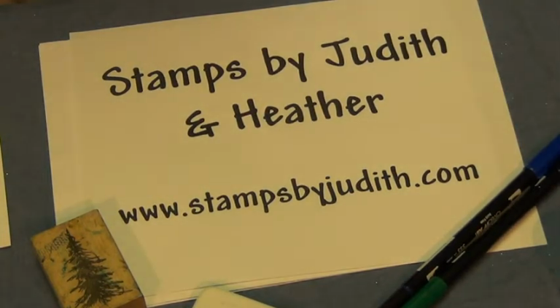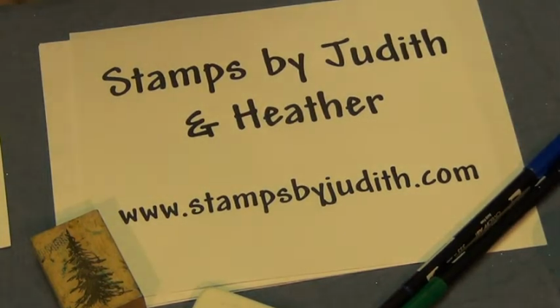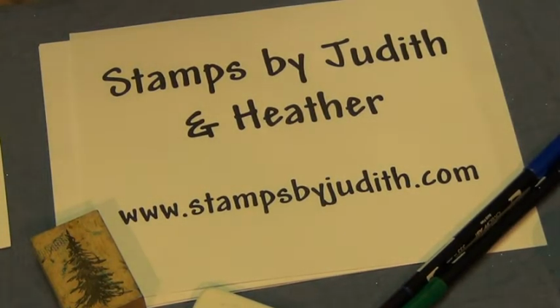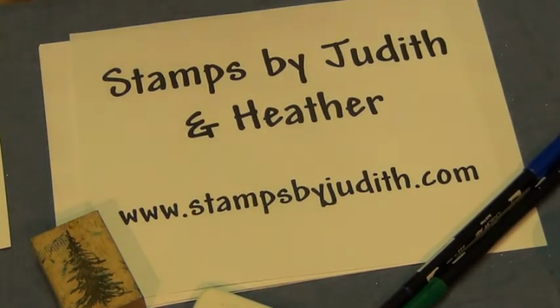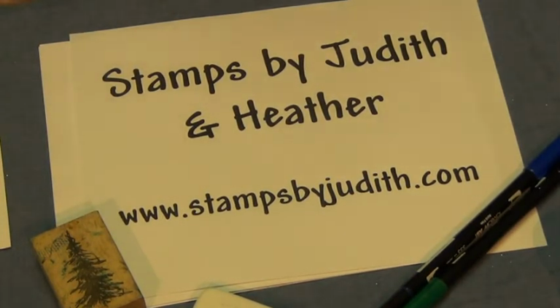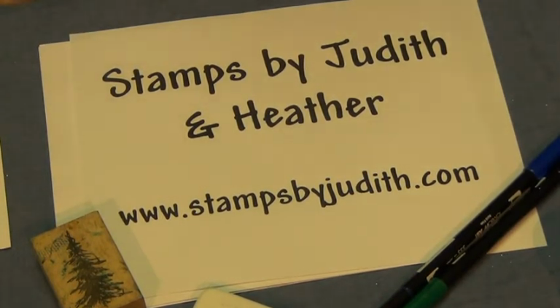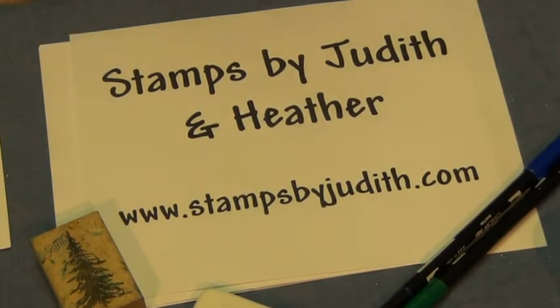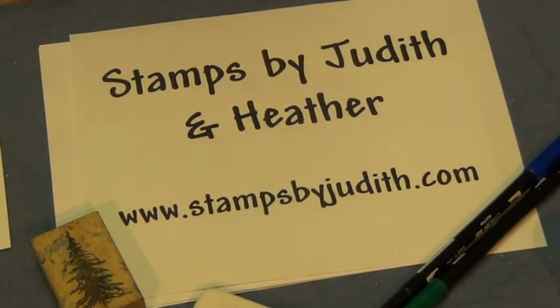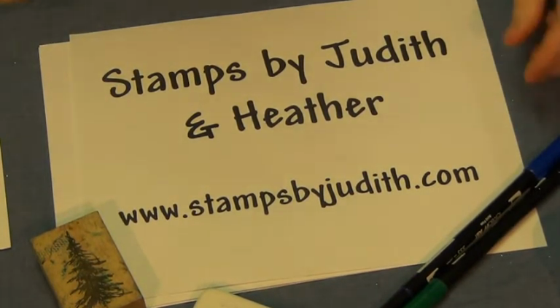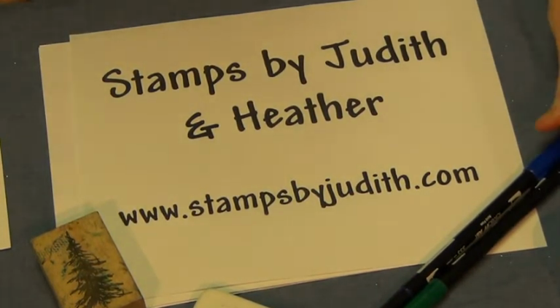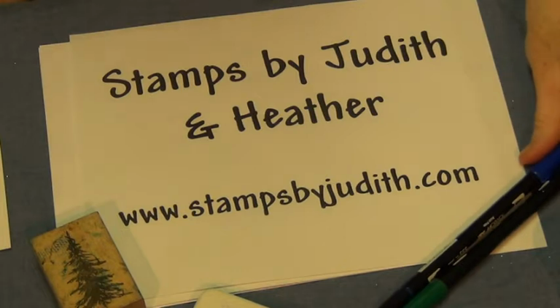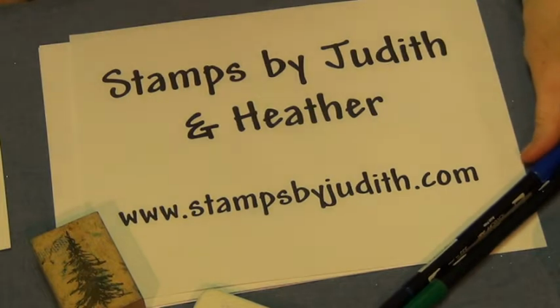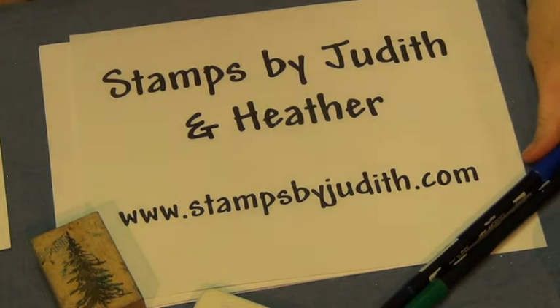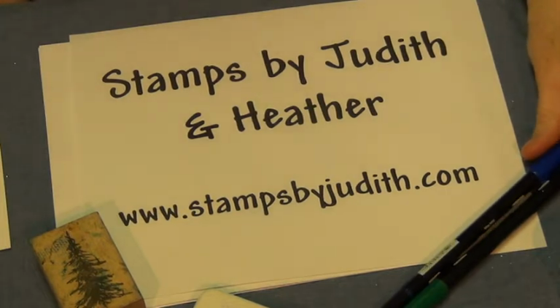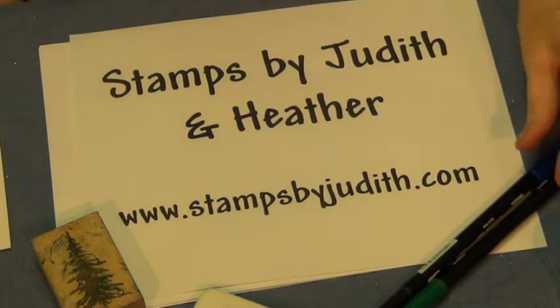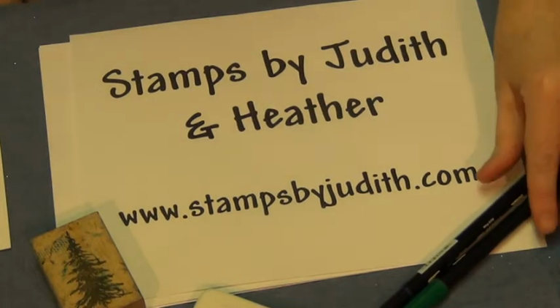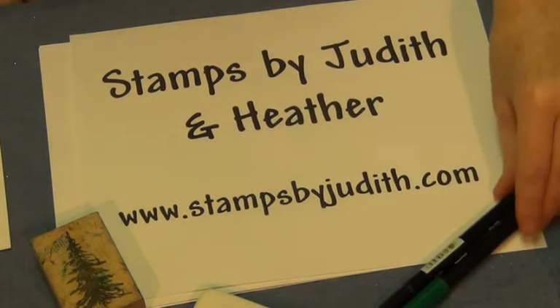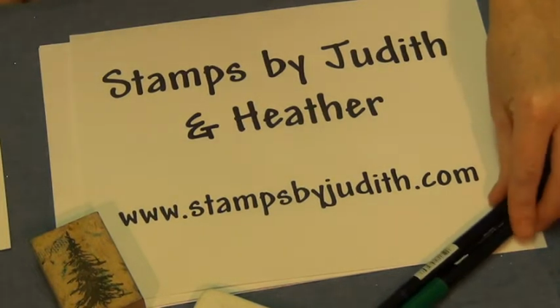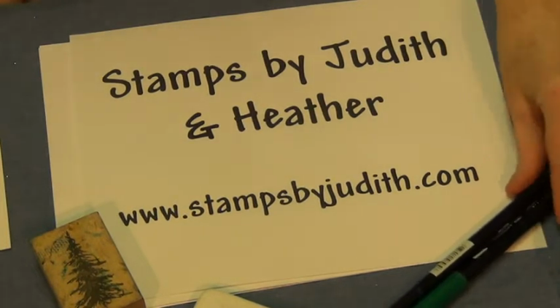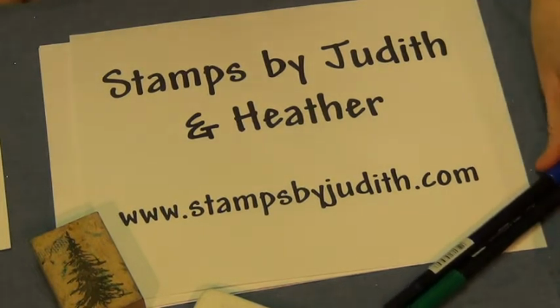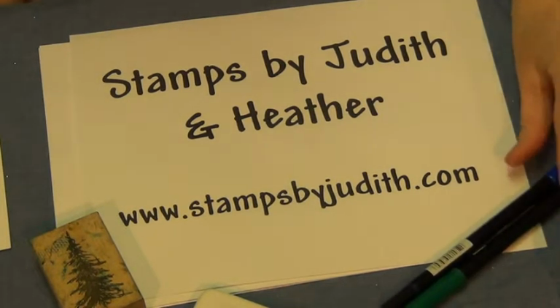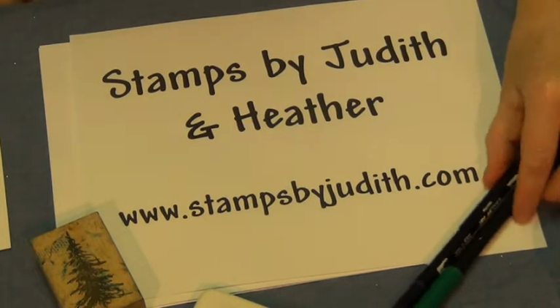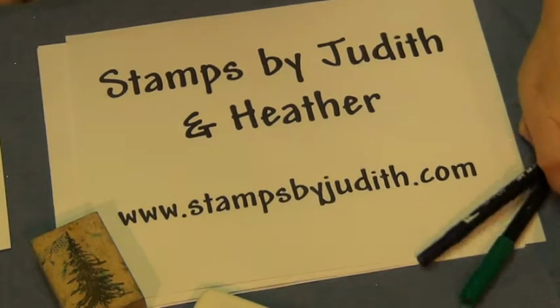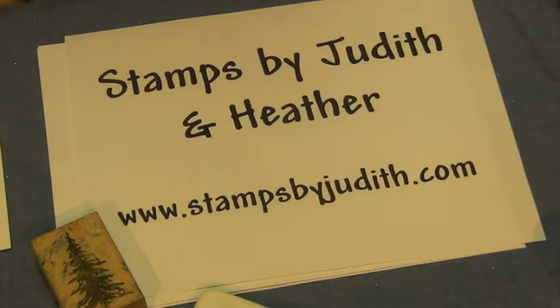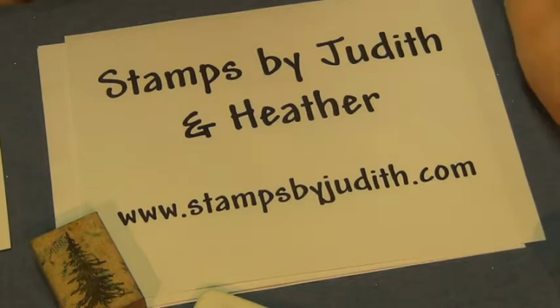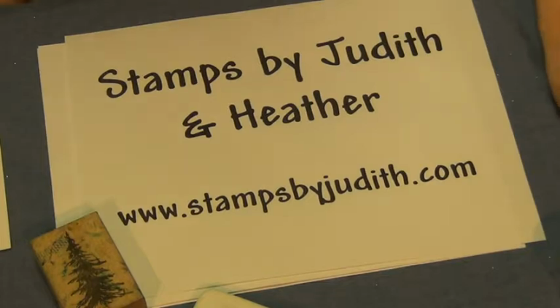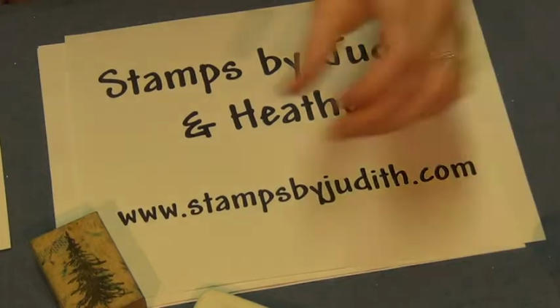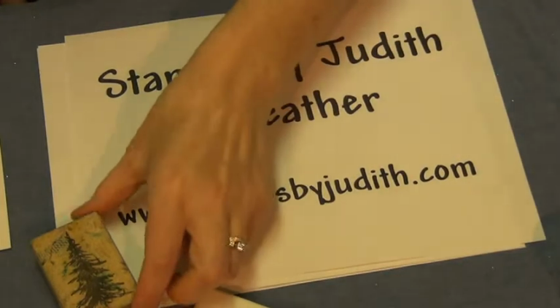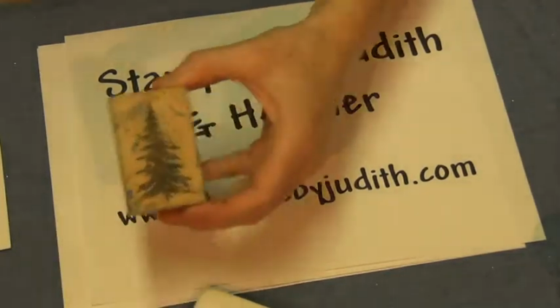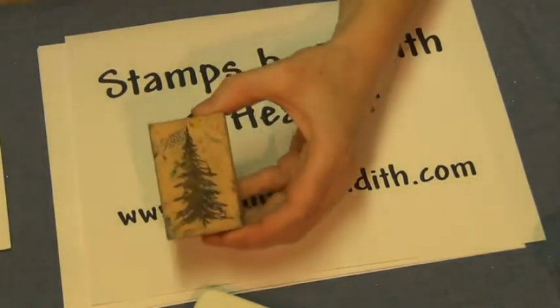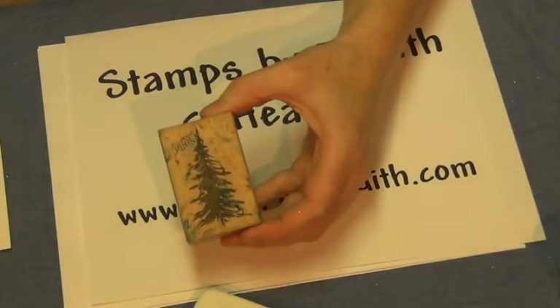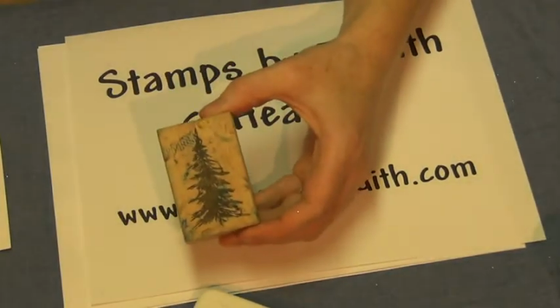Today I'm going to show you one of the easiest and simplest techniques for stamping, which is great for beginners and people that are seasoned stampers as well. It is this pine tree.